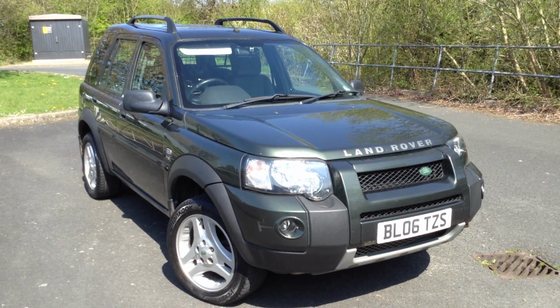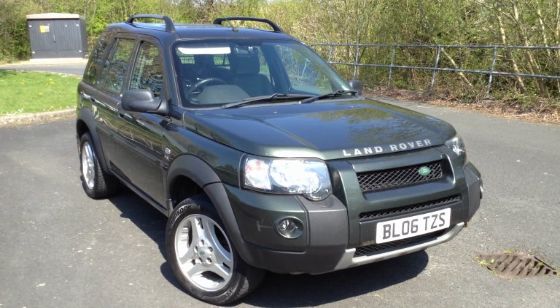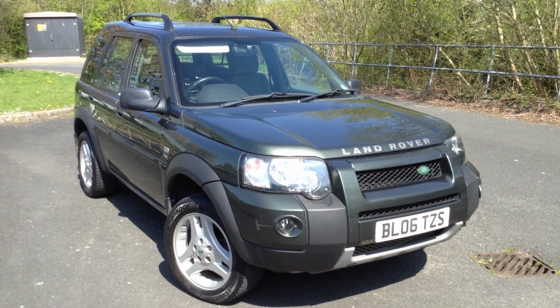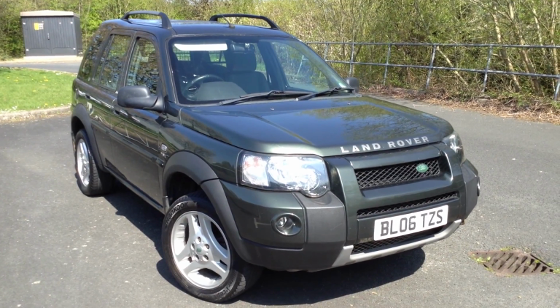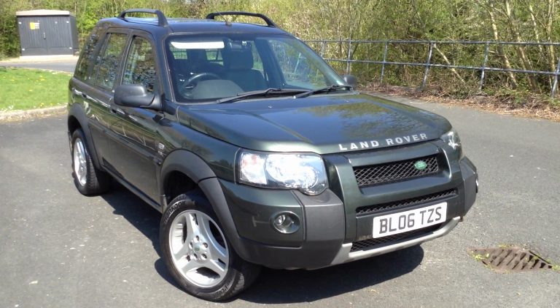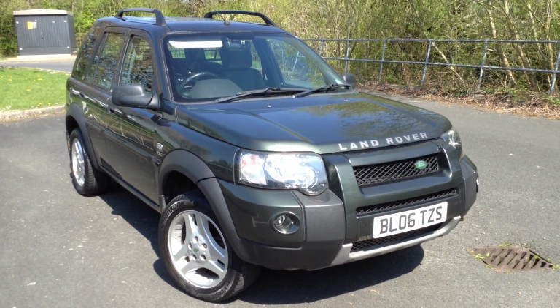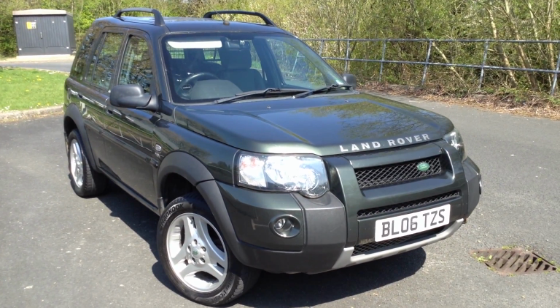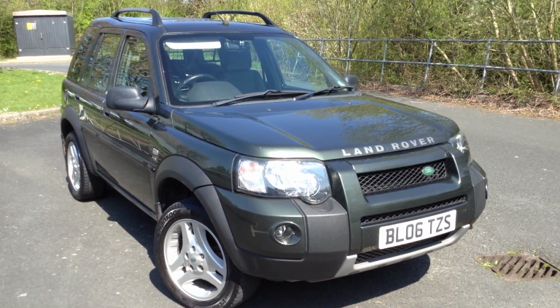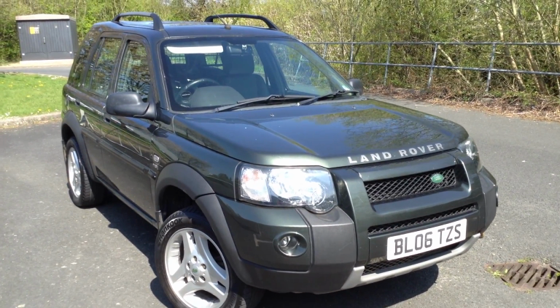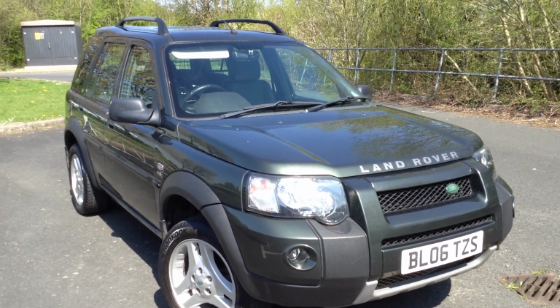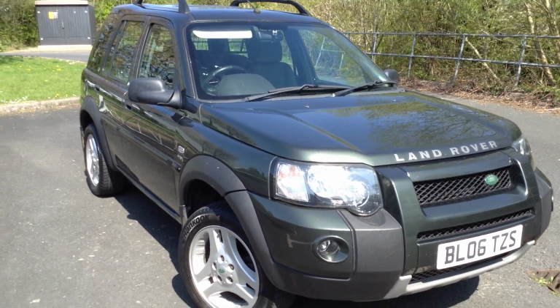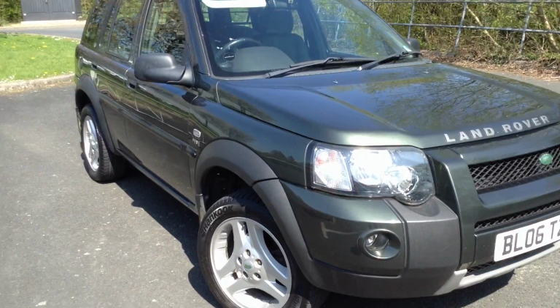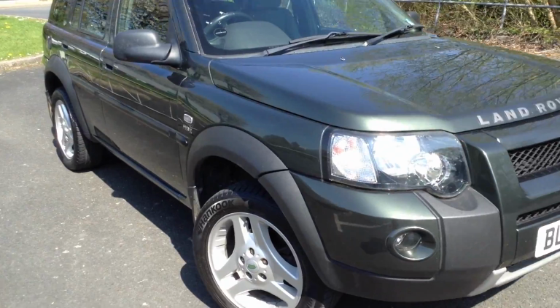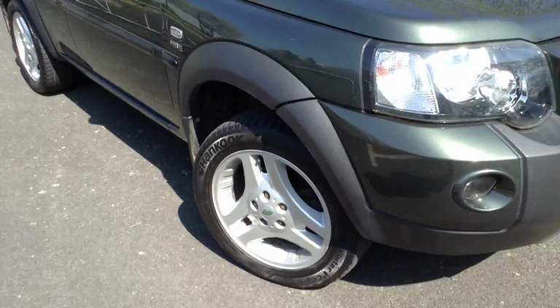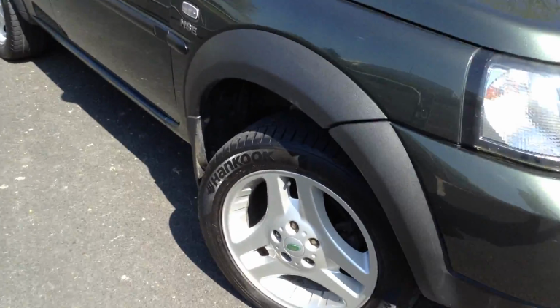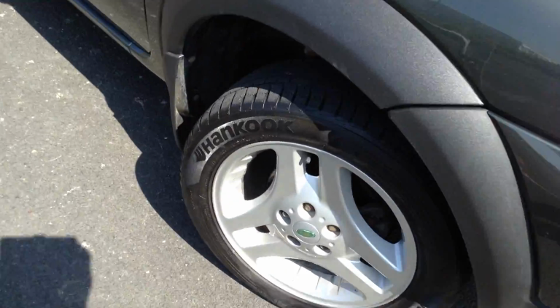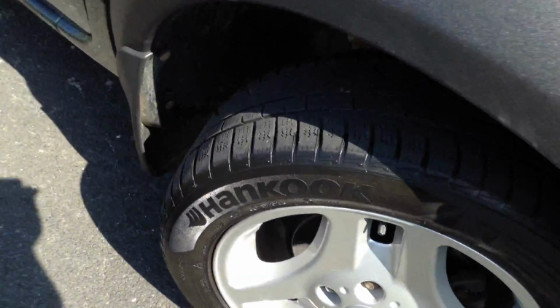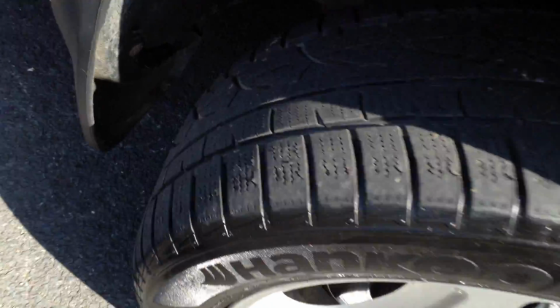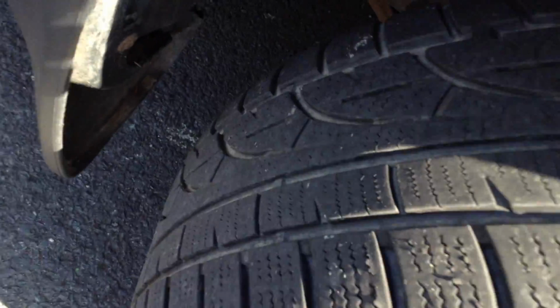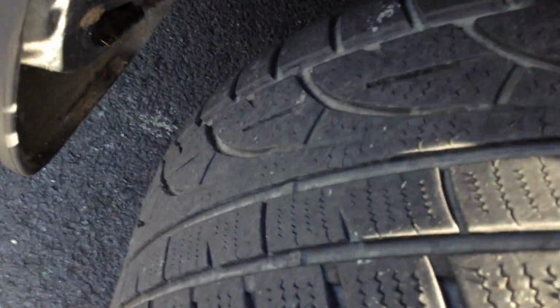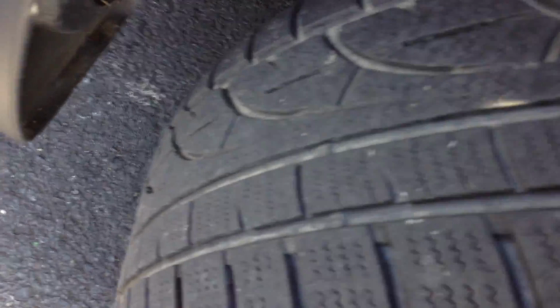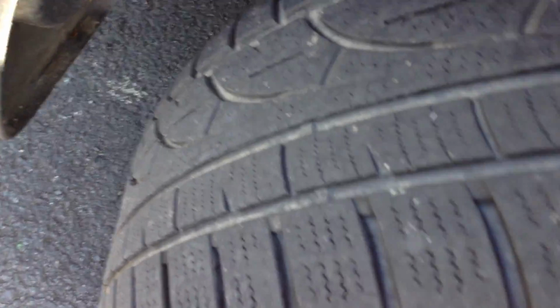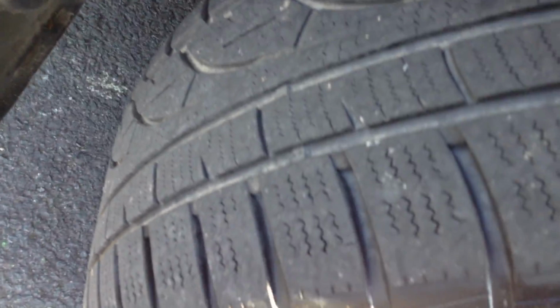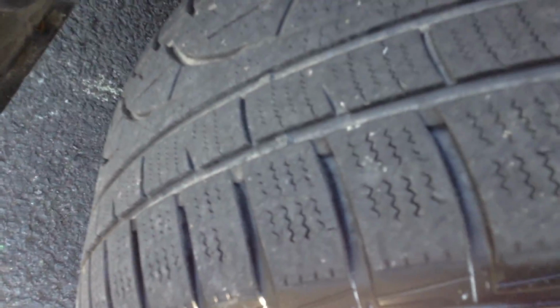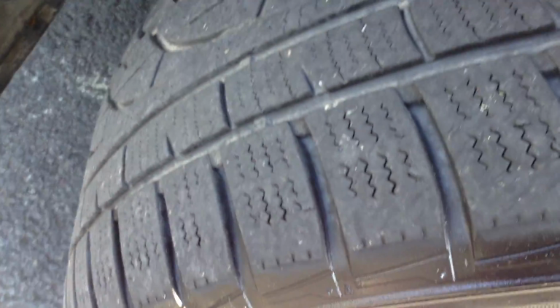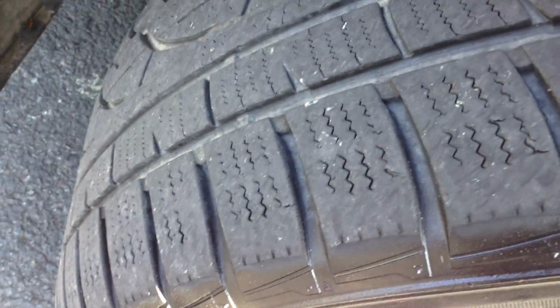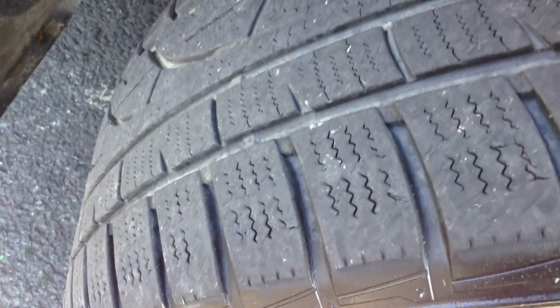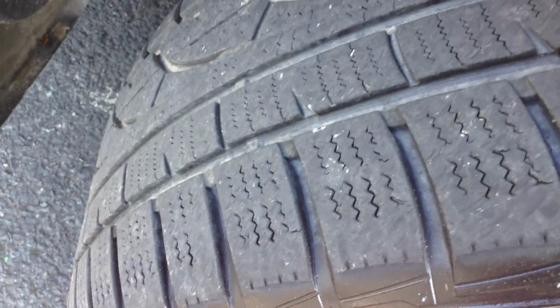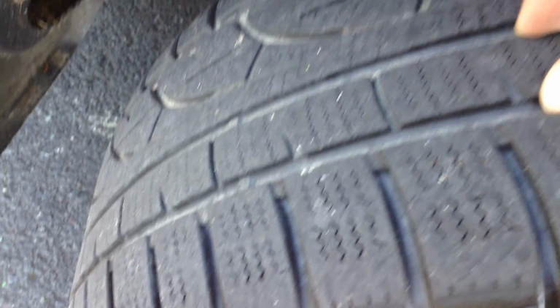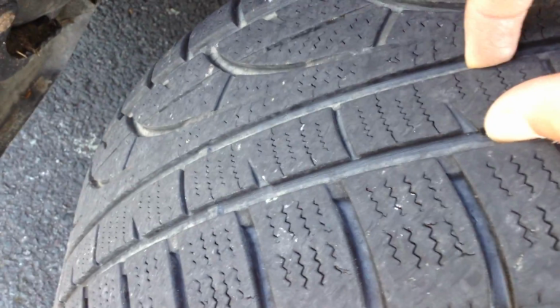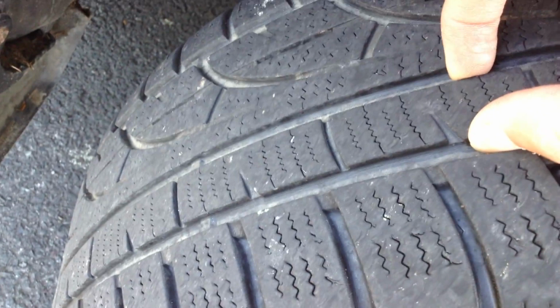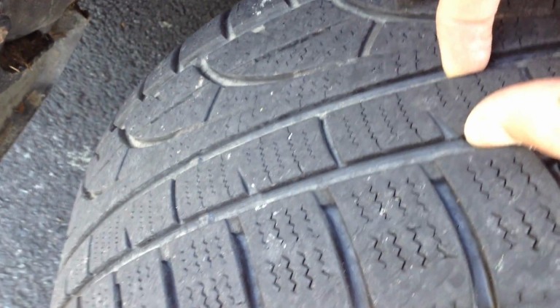Here we have a 2006 Land Rover Freelander in green, starting with the offside front tyre. Looking at the tread depth on this tyre, we're looking at about four to five millimetres of tread there.